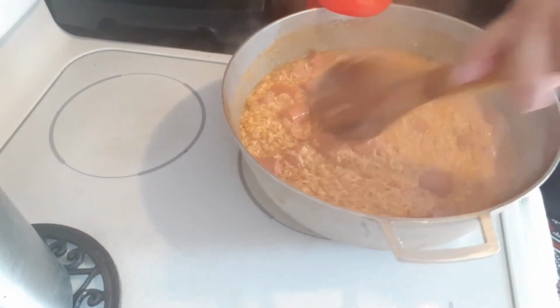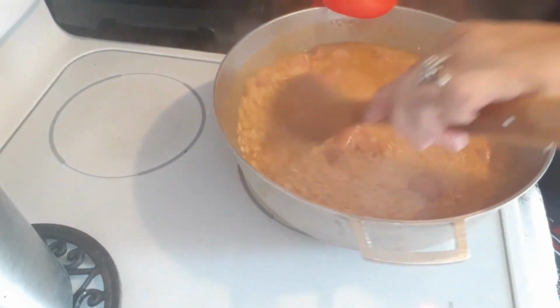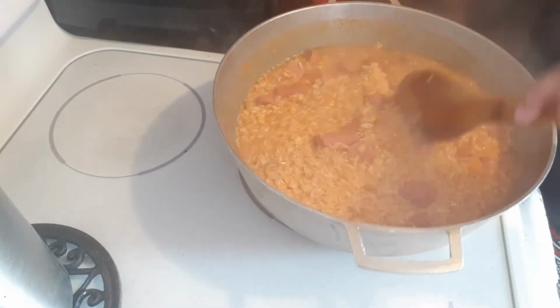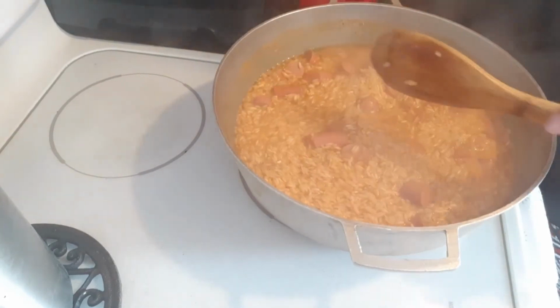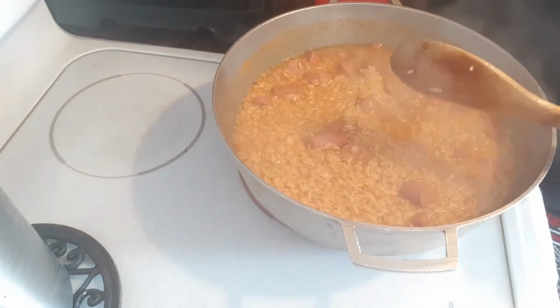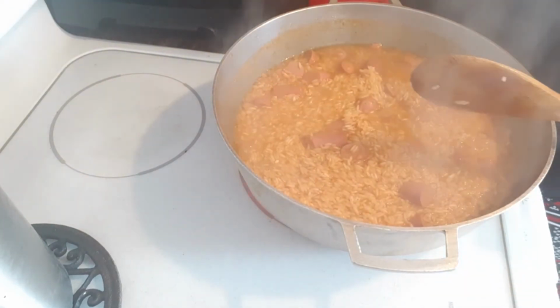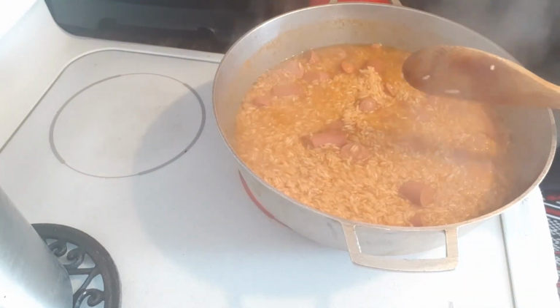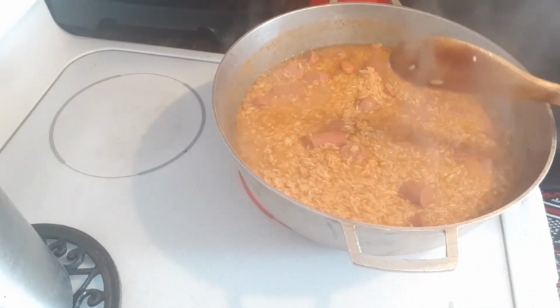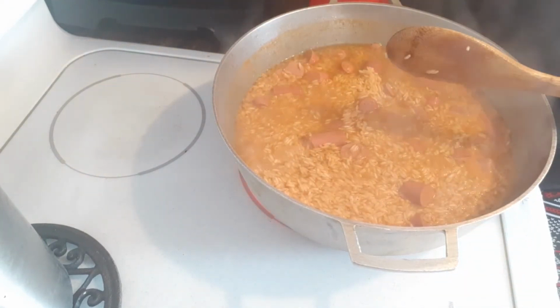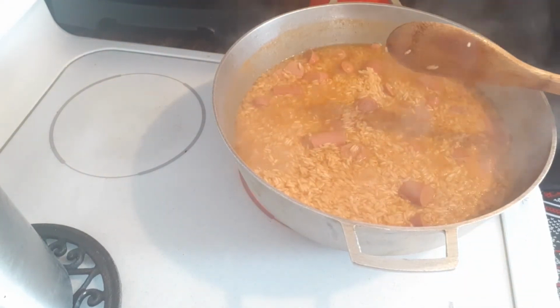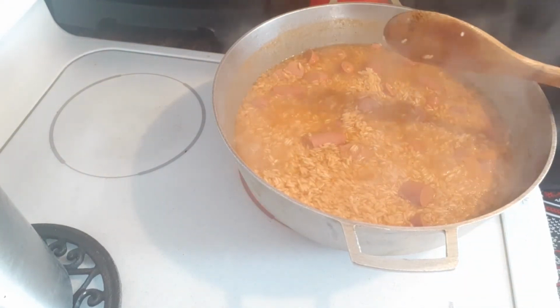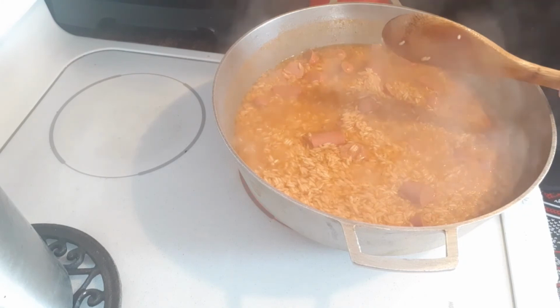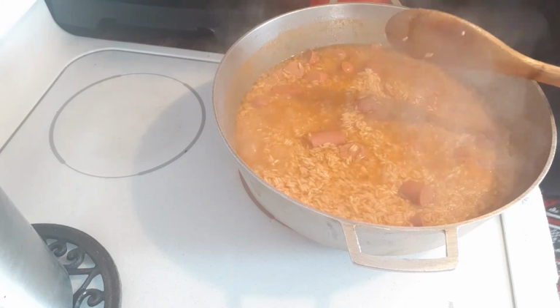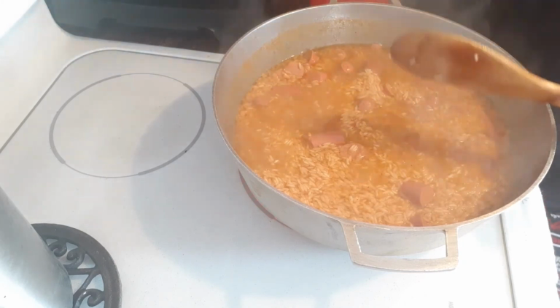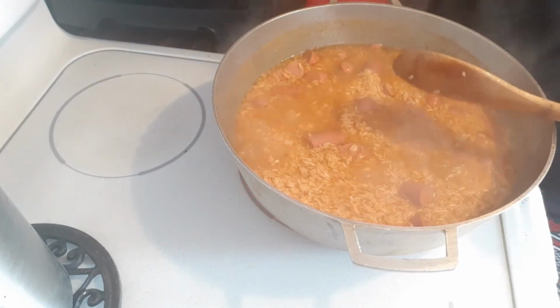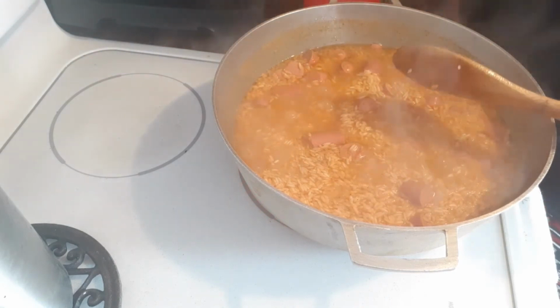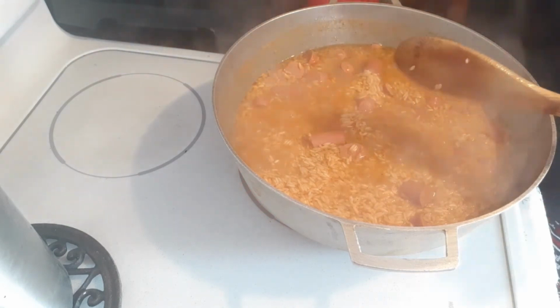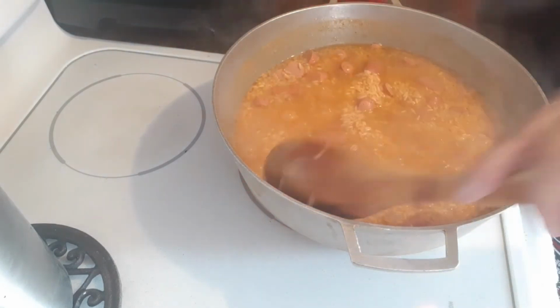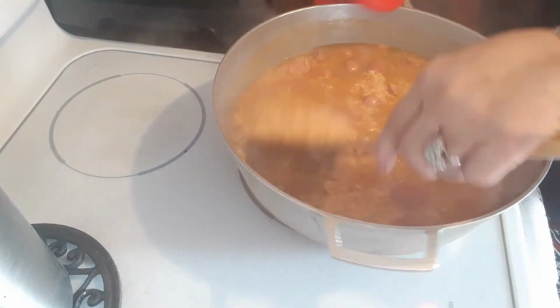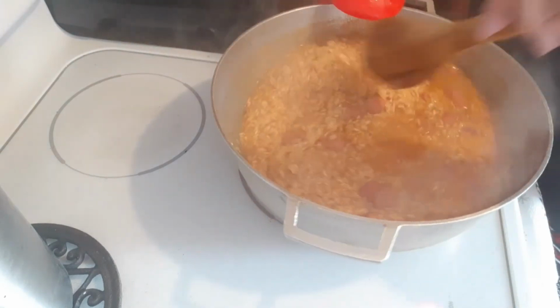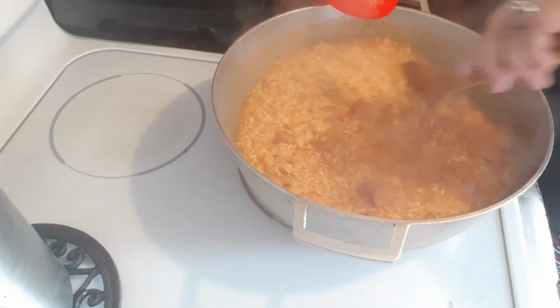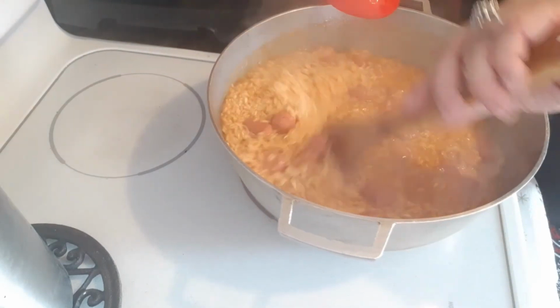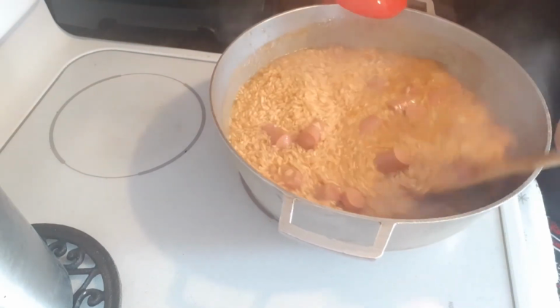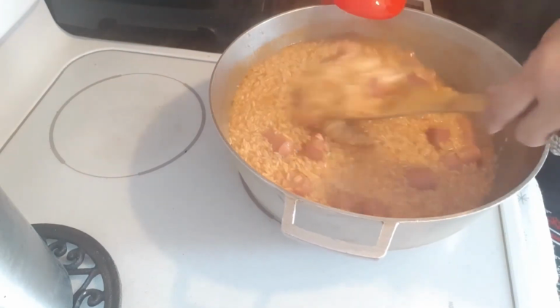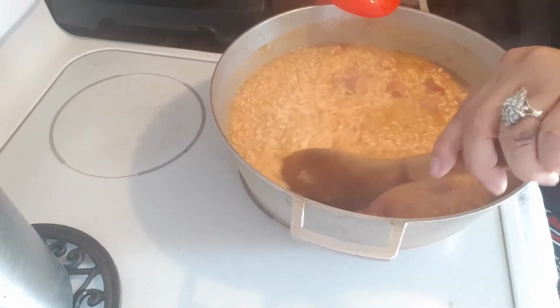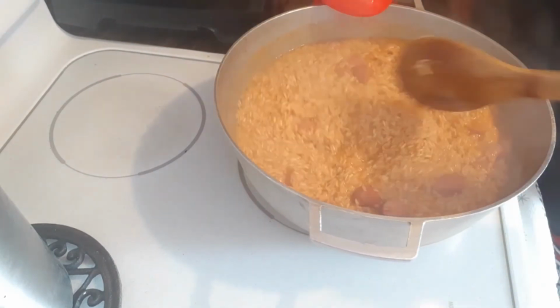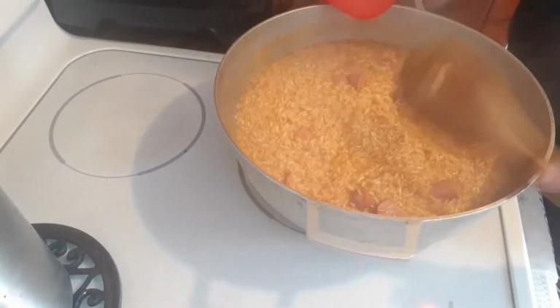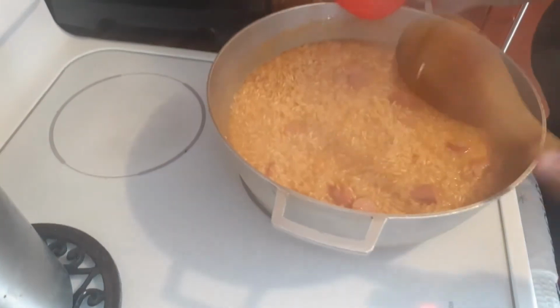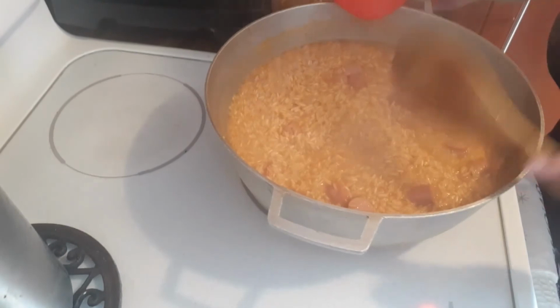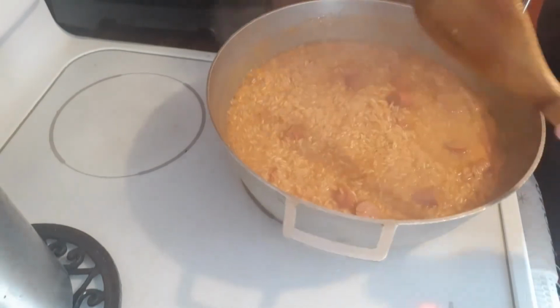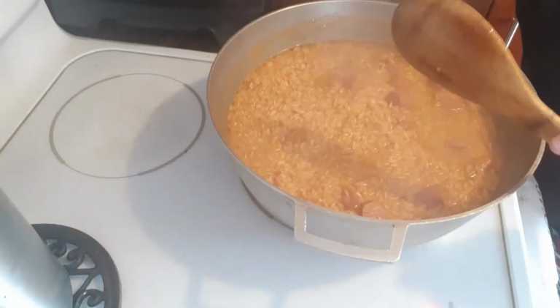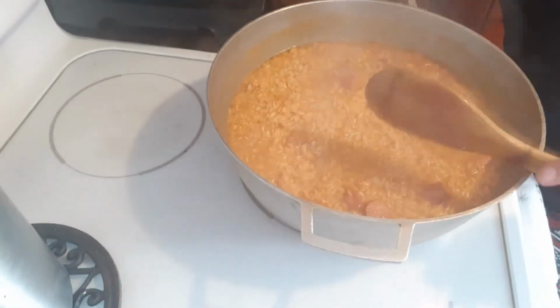I'm going to bring it down to between five and four on the heat, cover it back up, and I'll be back.